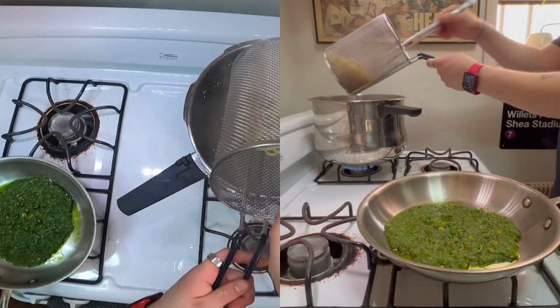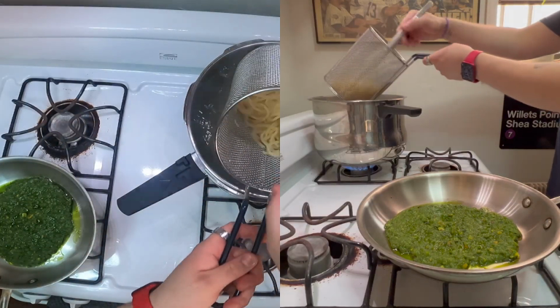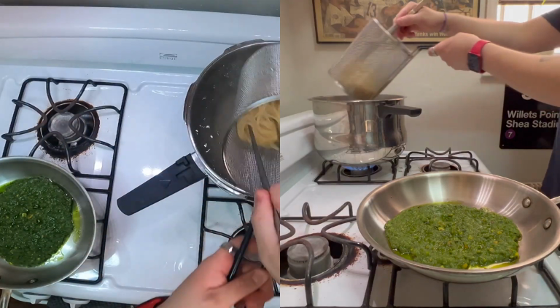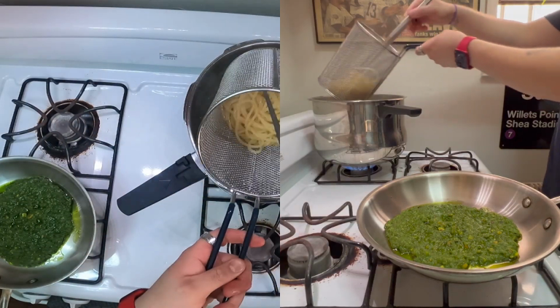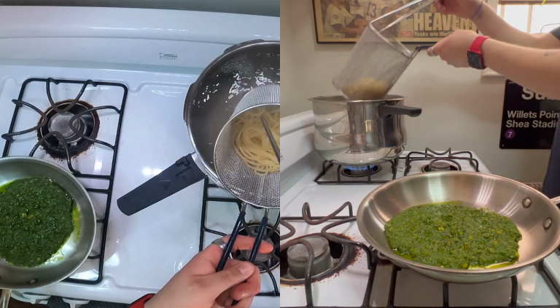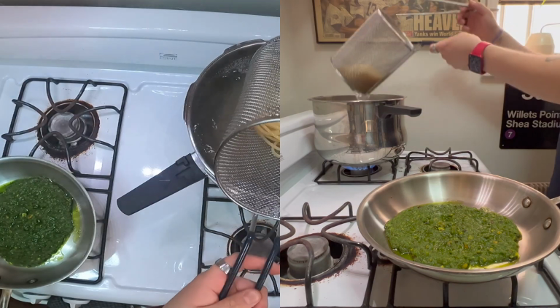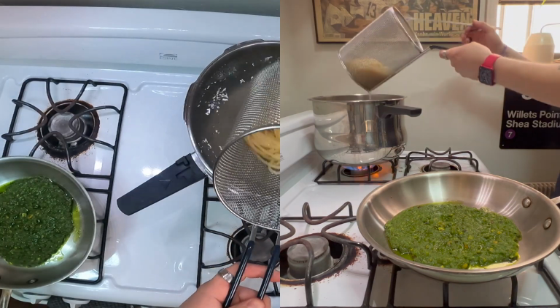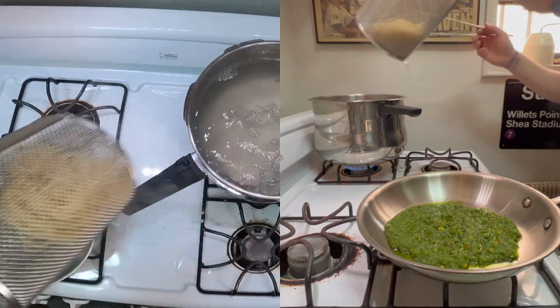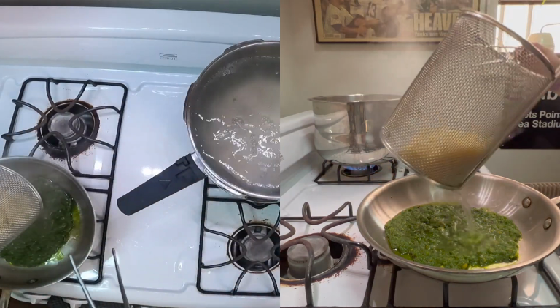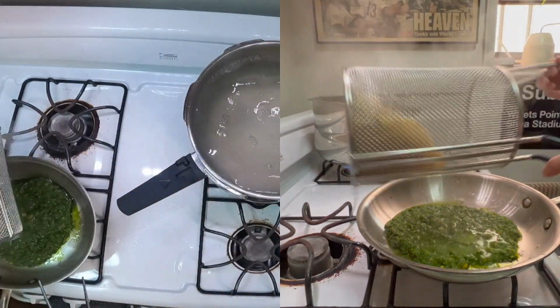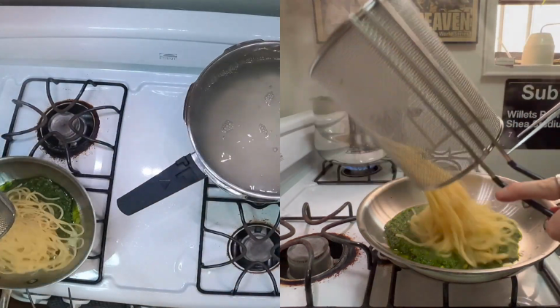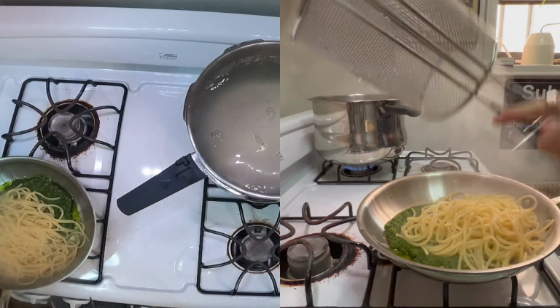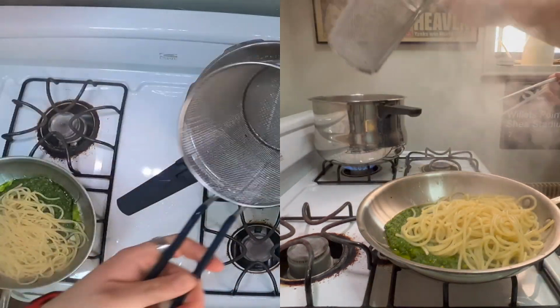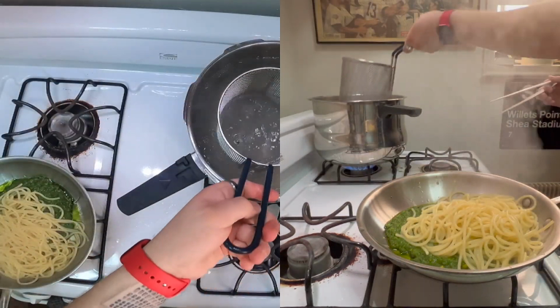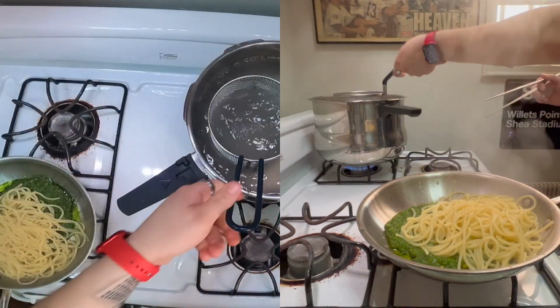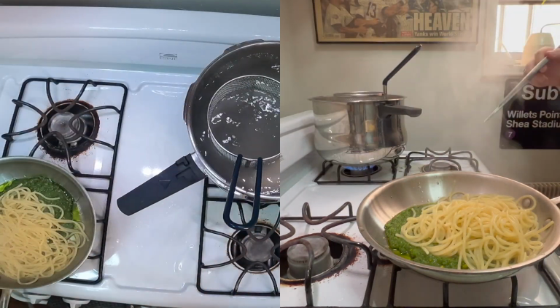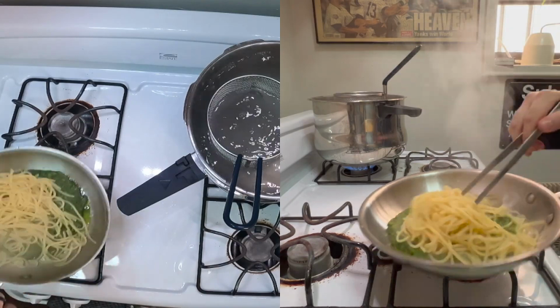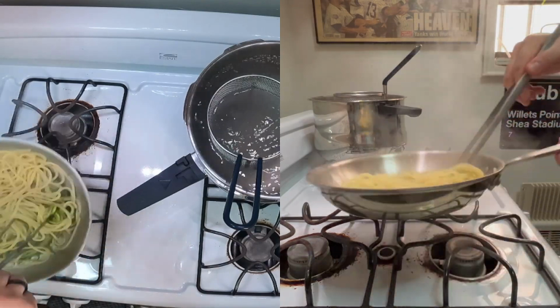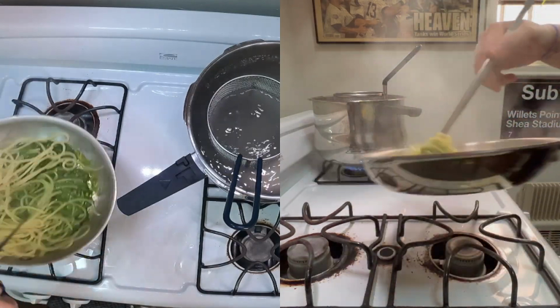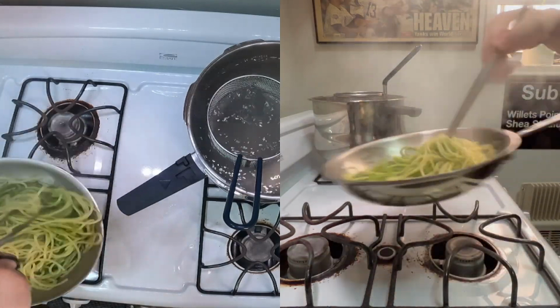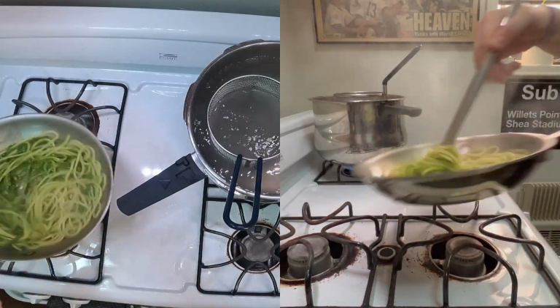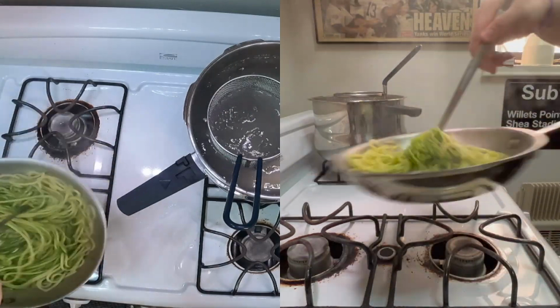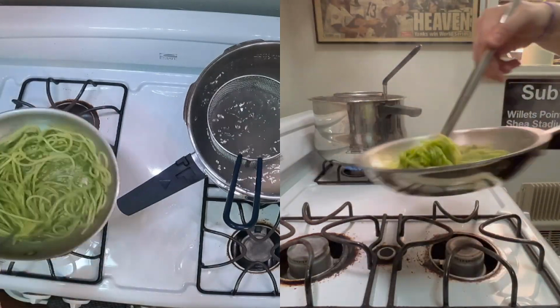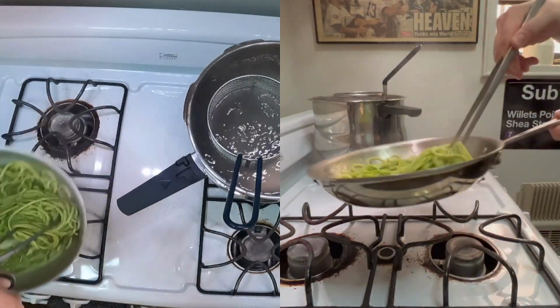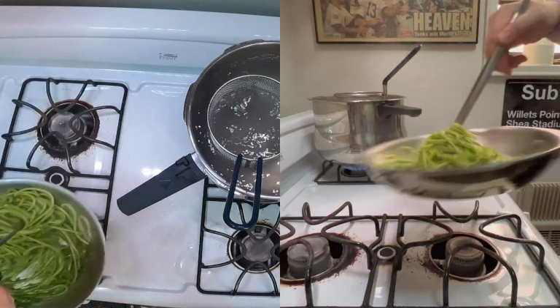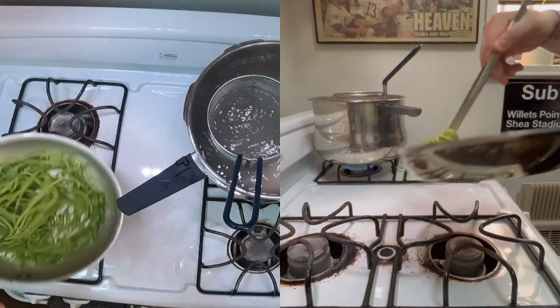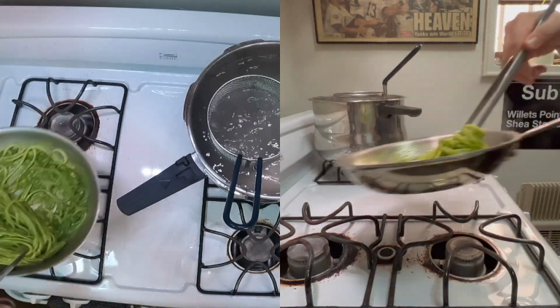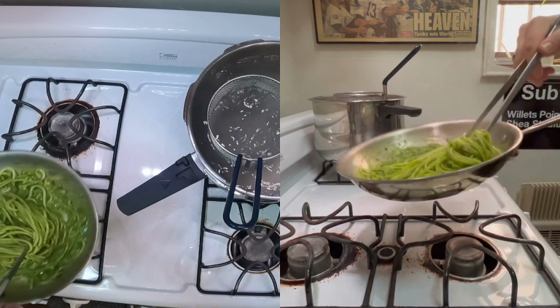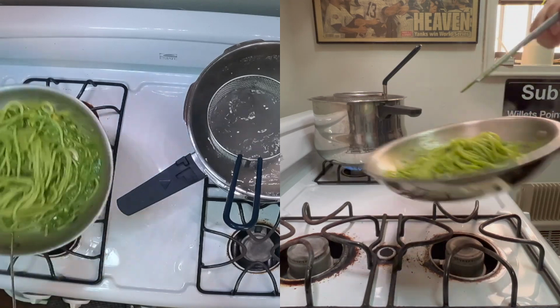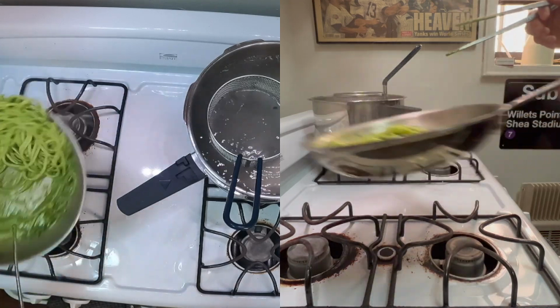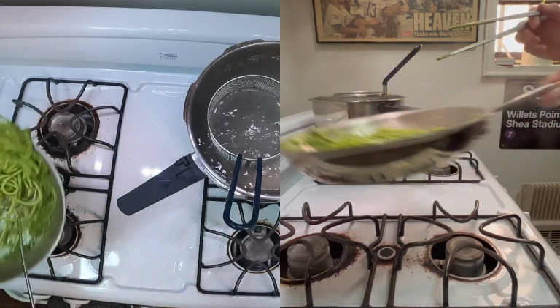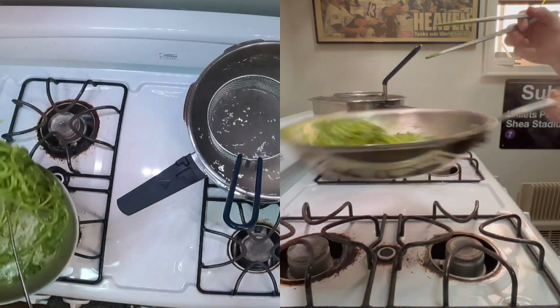Make sure your noodles are not stuck together. Use some of that pasta water to loosen up that pesto. Toss, and if it's still too thick for your liking, just add more pasta water.